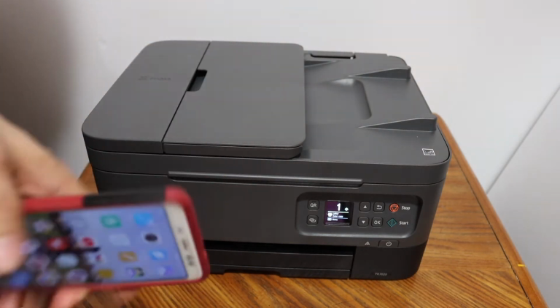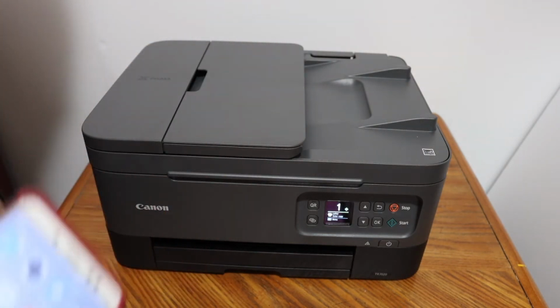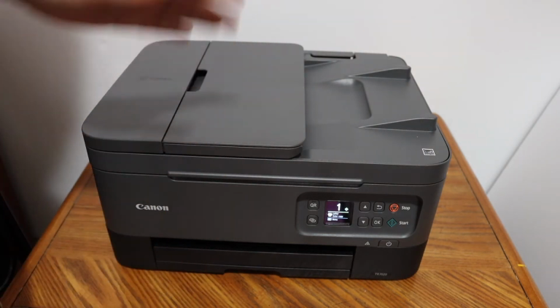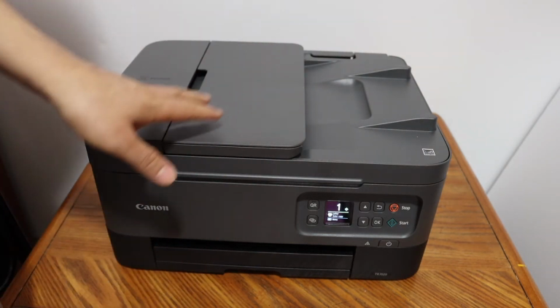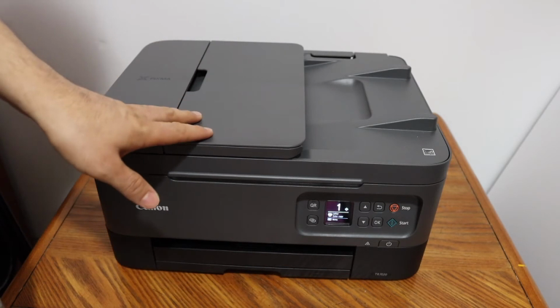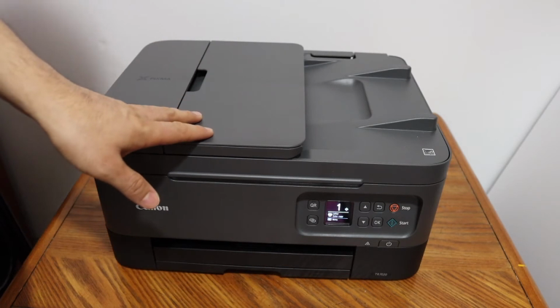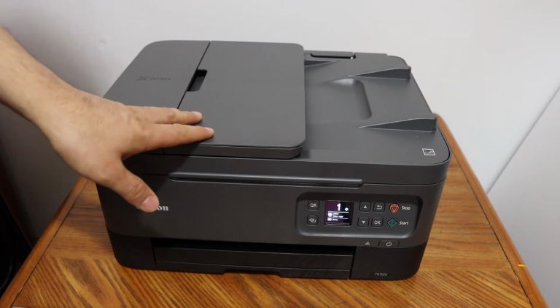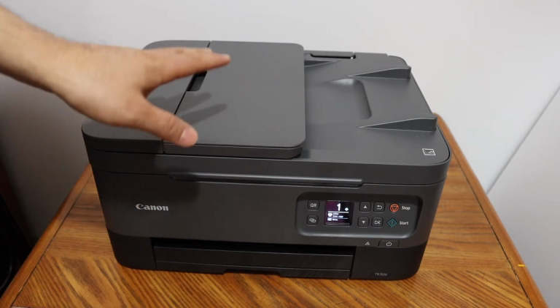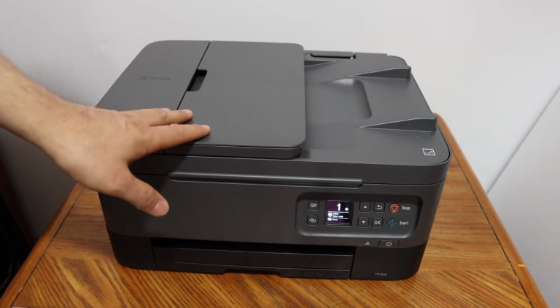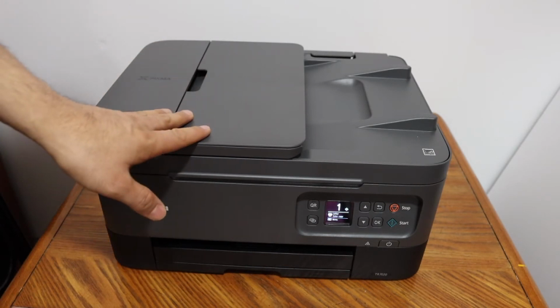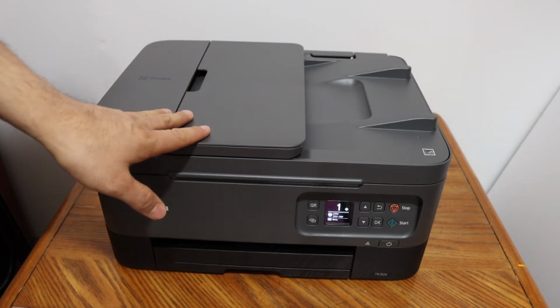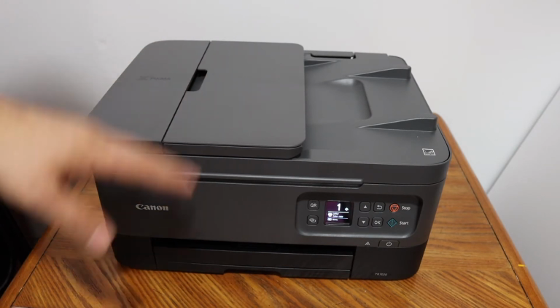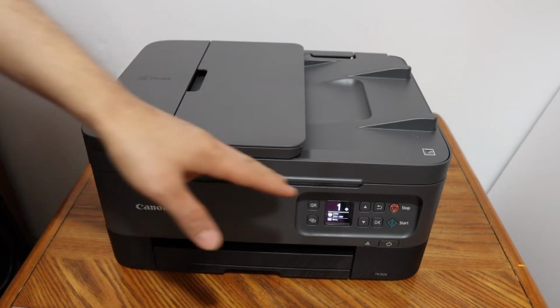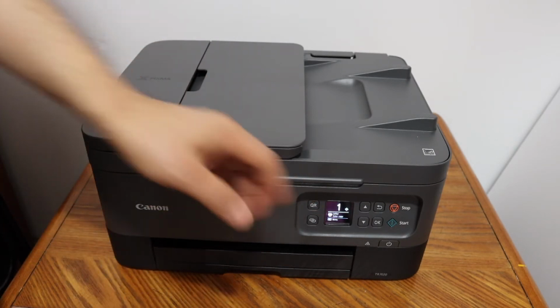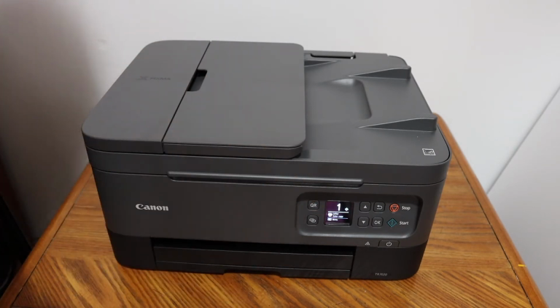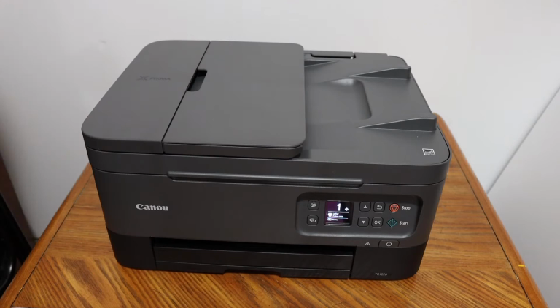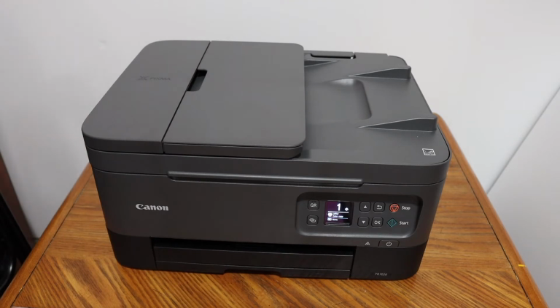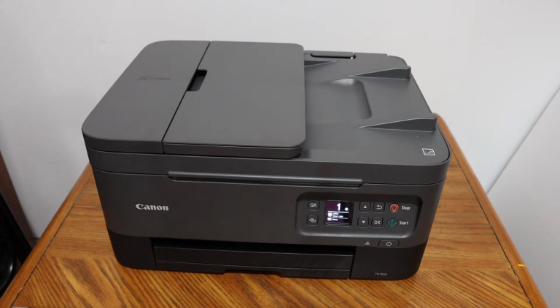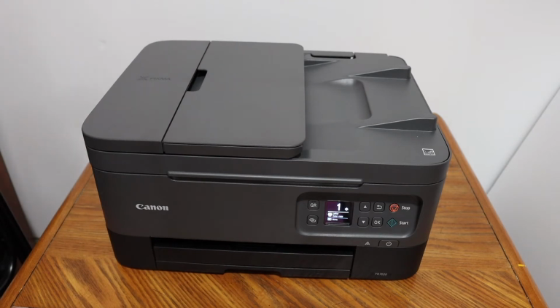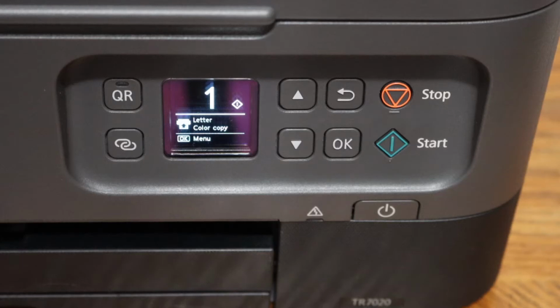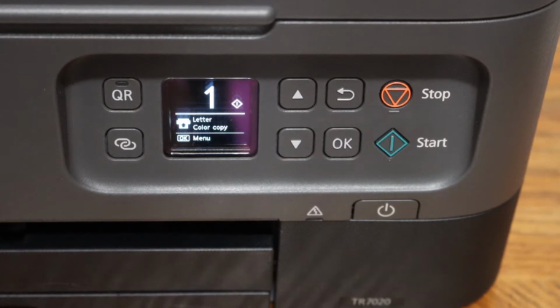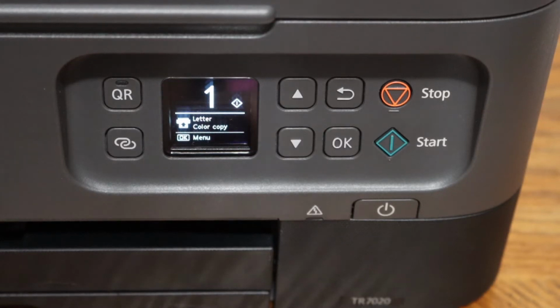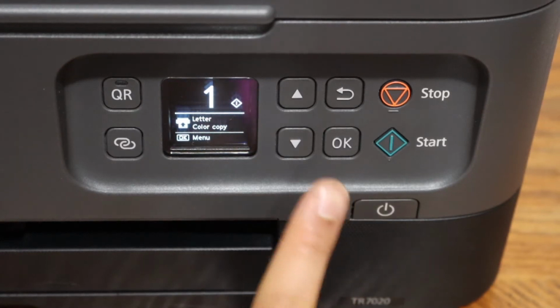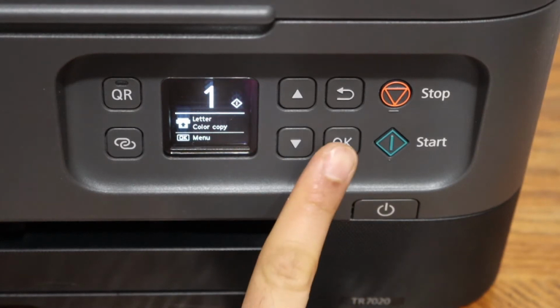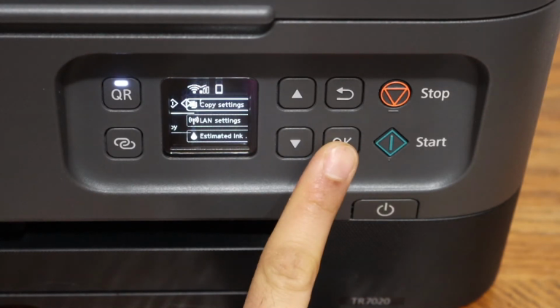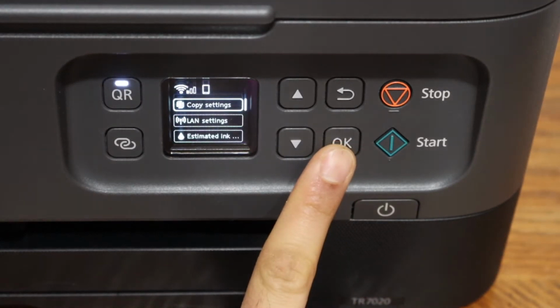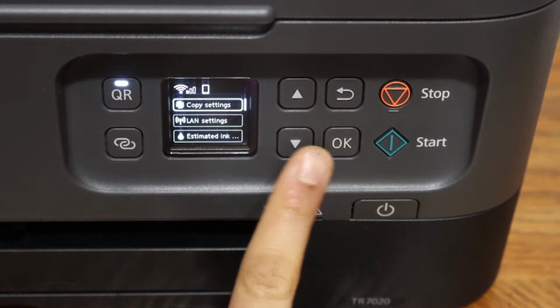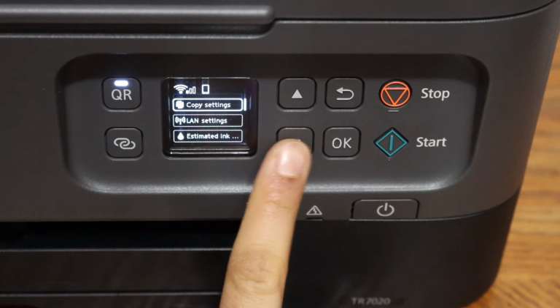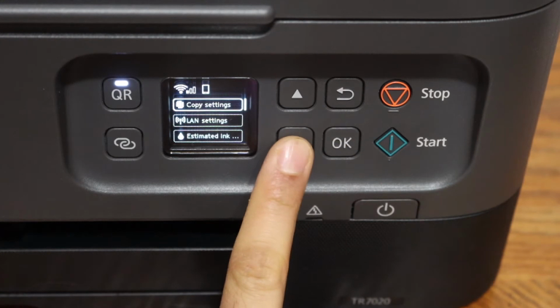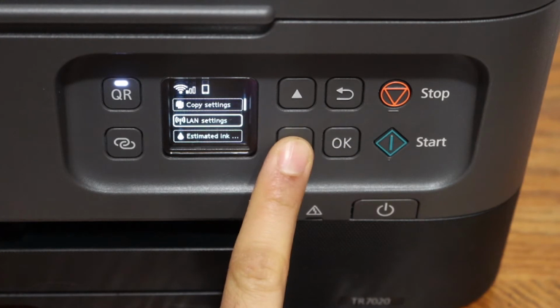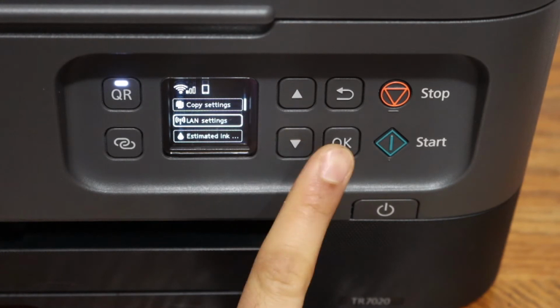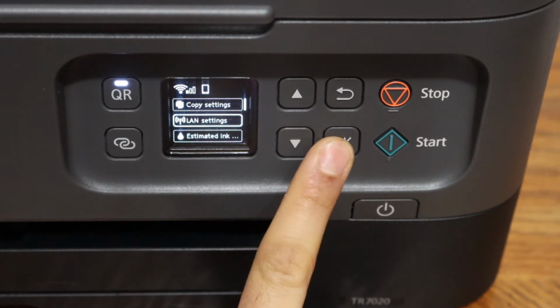The first step is to switch on the printer and connect it with the Wi-Fi network. Go to the display panel and click on the OK button. Now go to LAN setting and click OK.